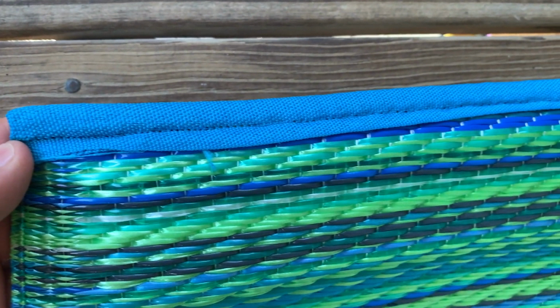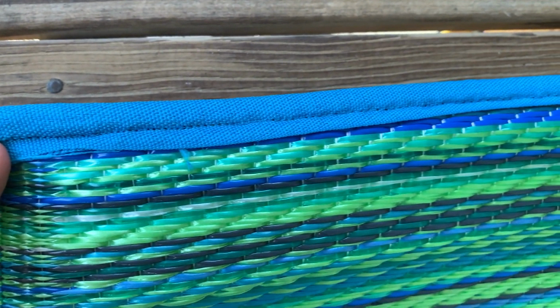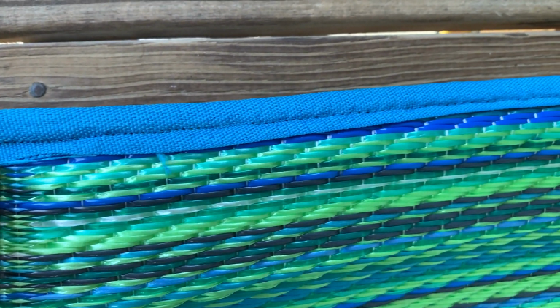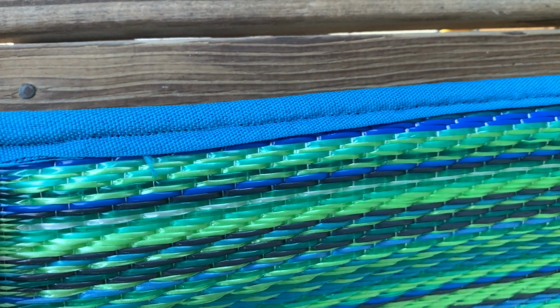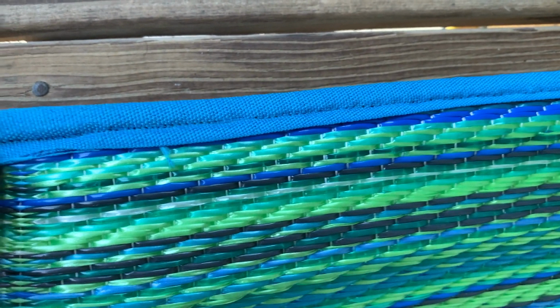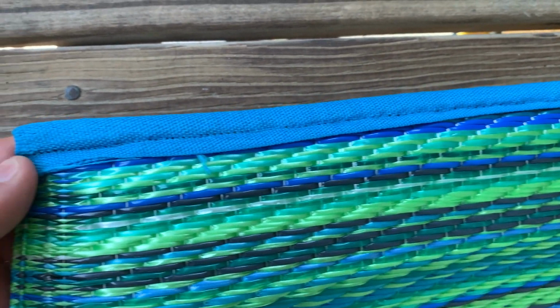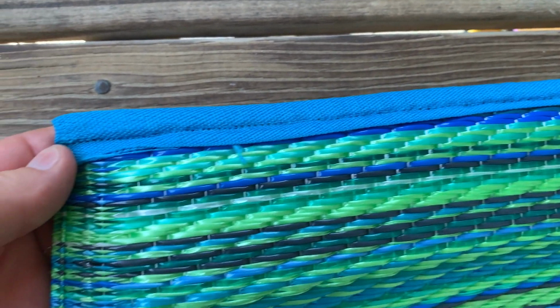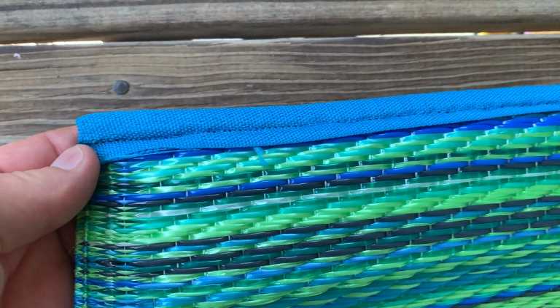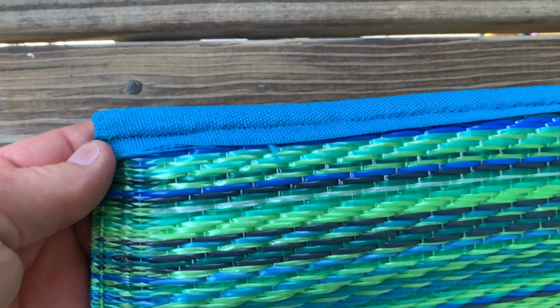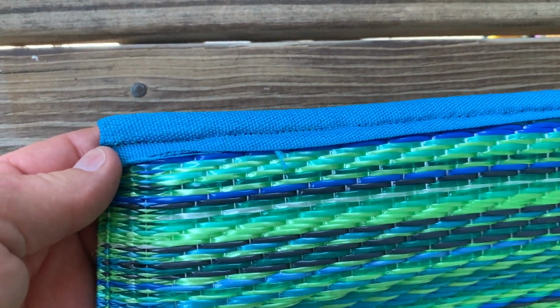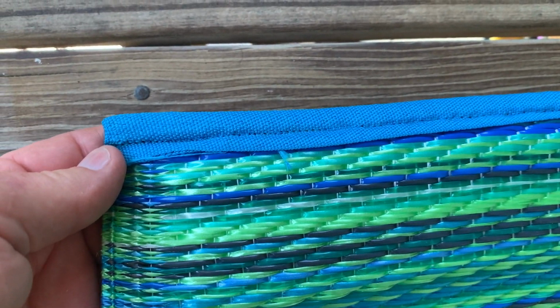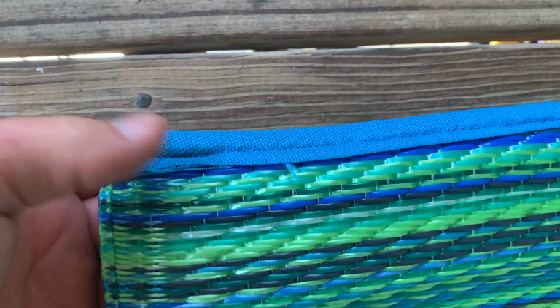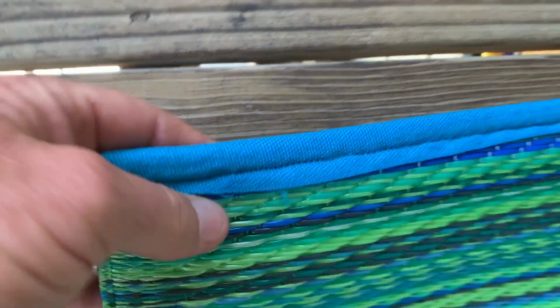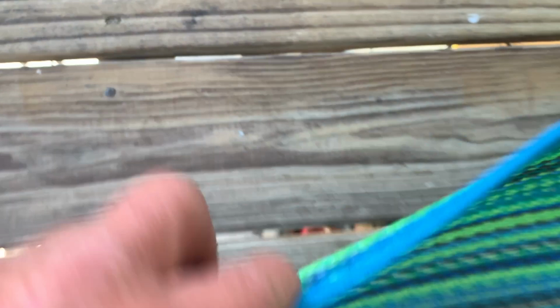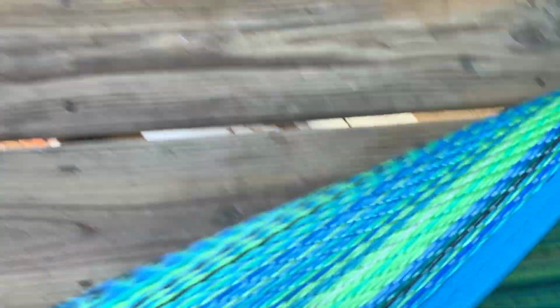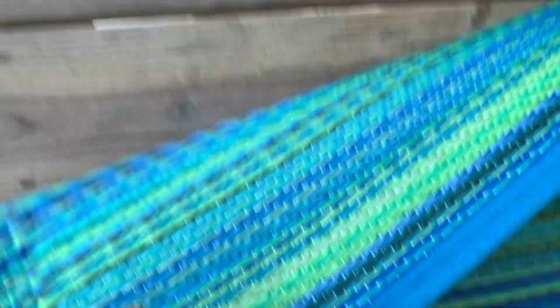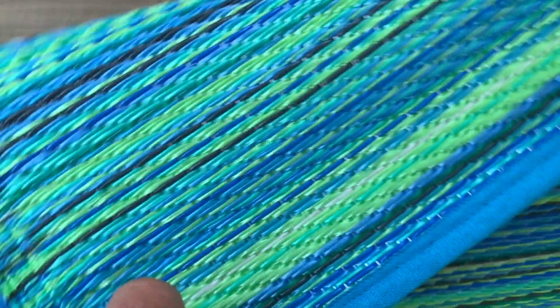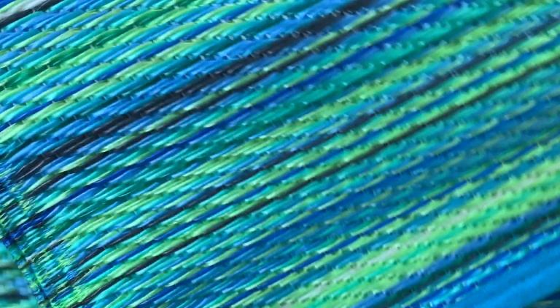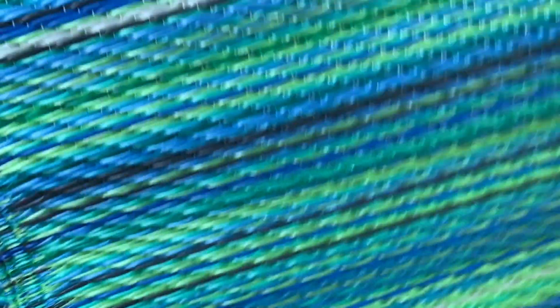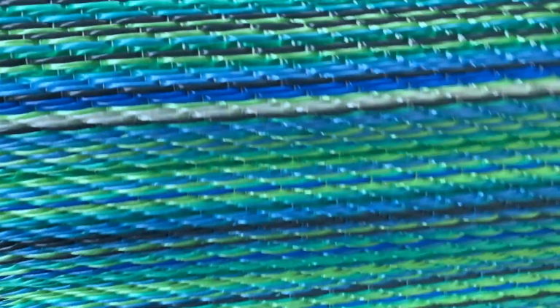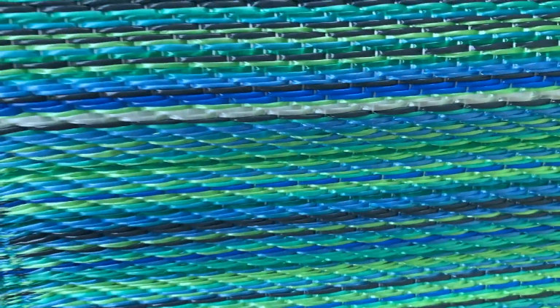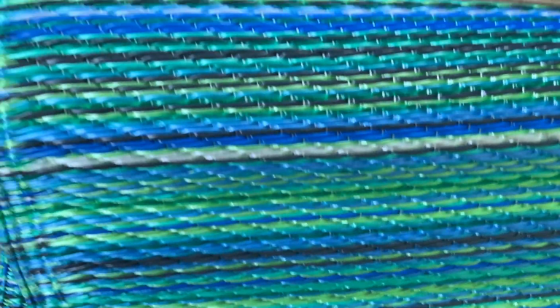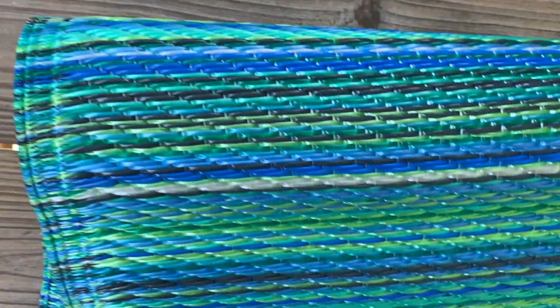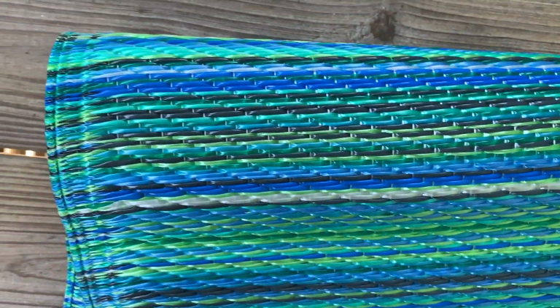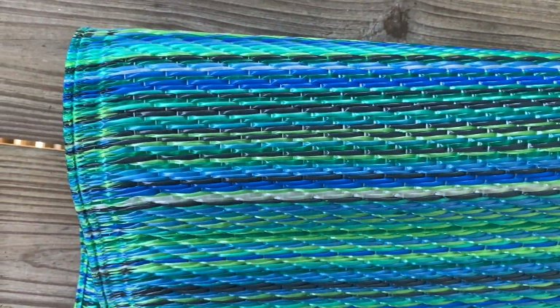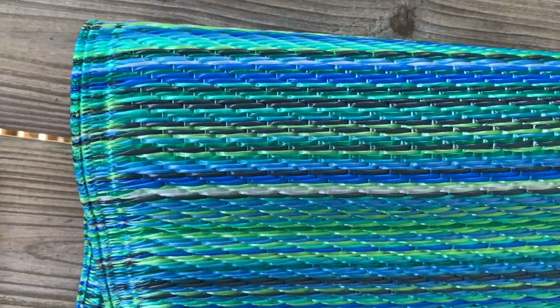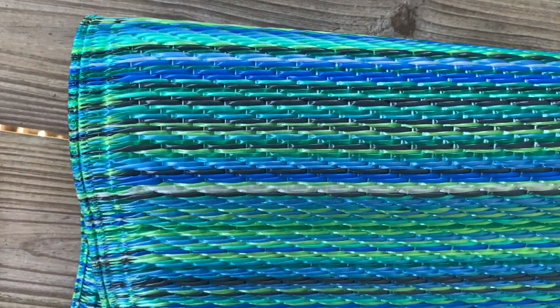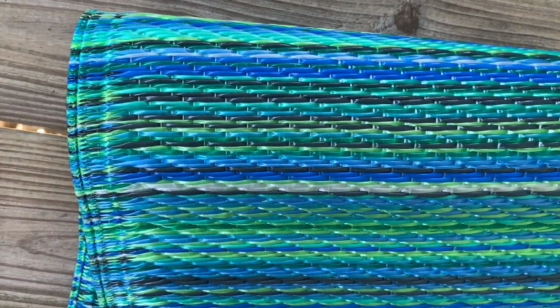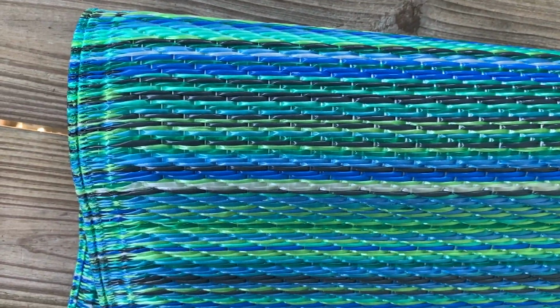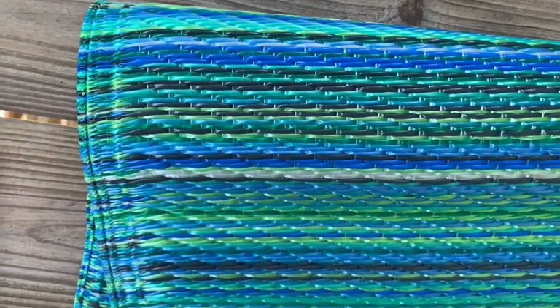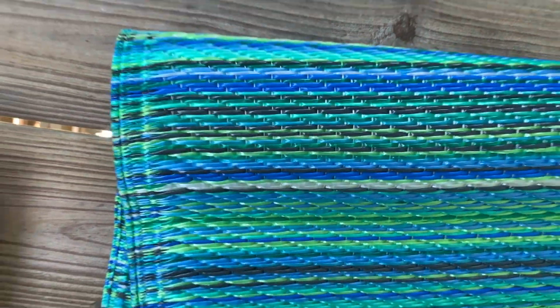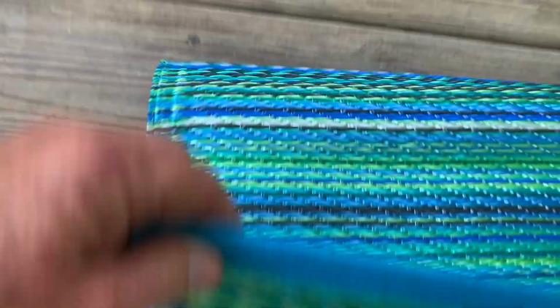These rugs are made from recycled plastic, so that means the rug itself is recyclable. This rug is also reversible.